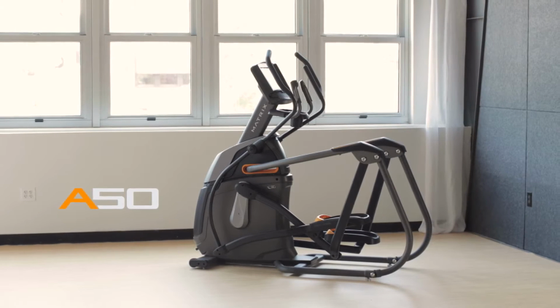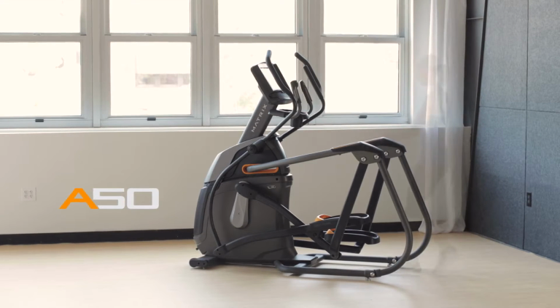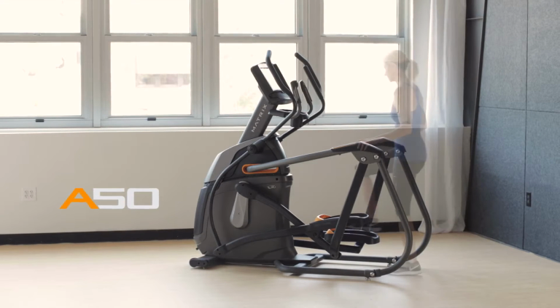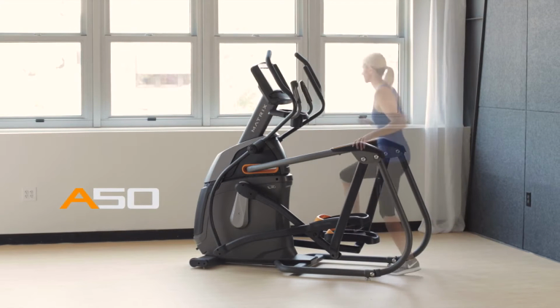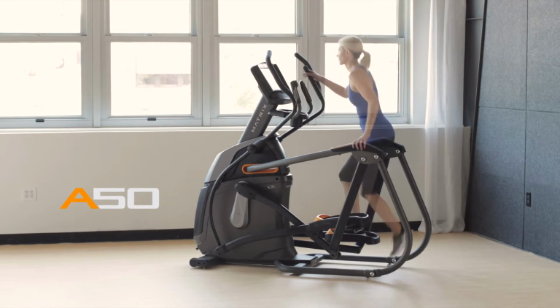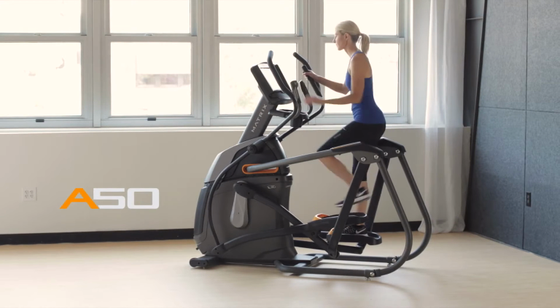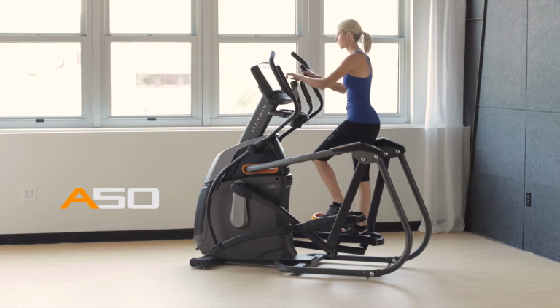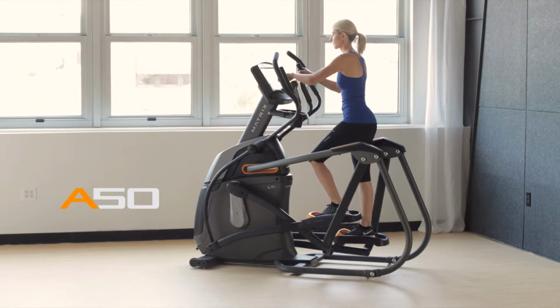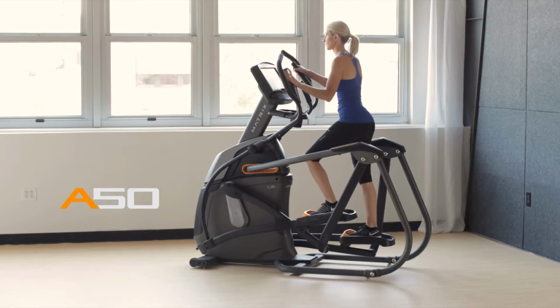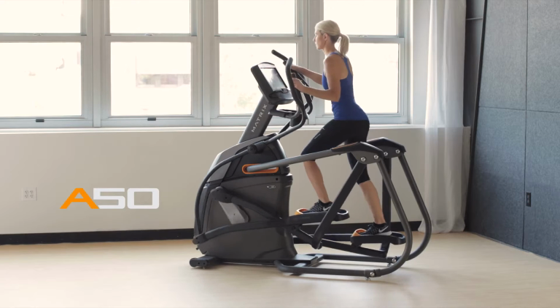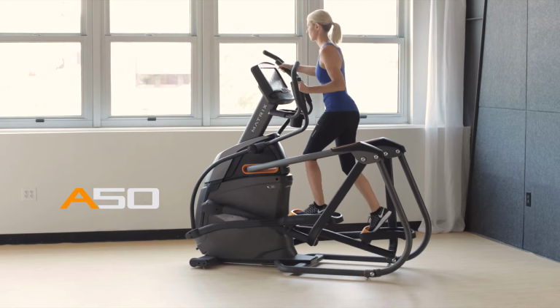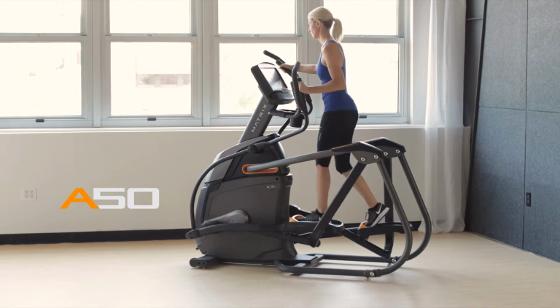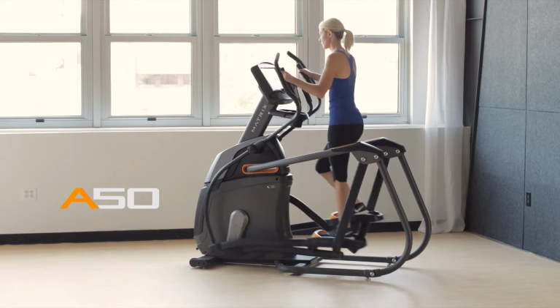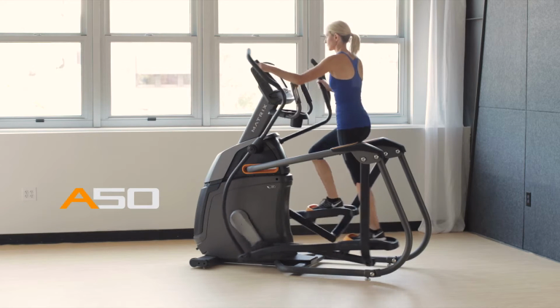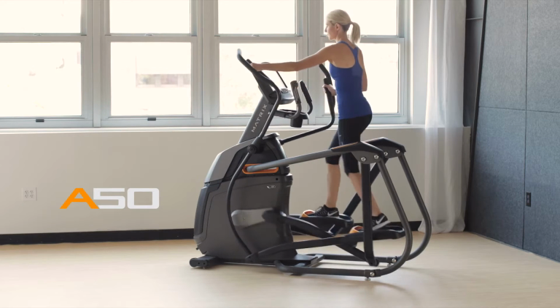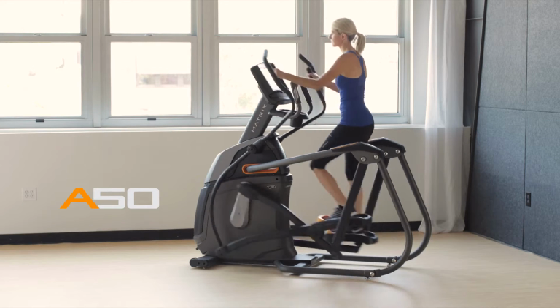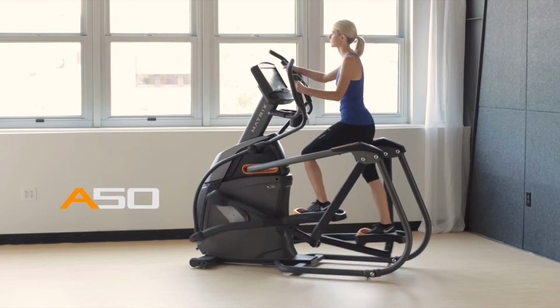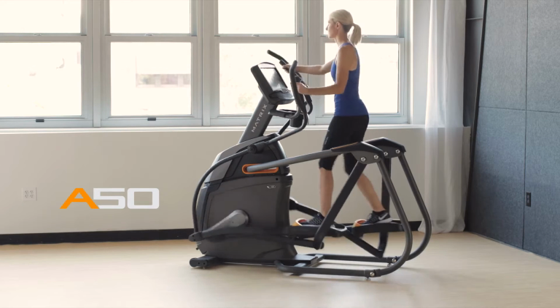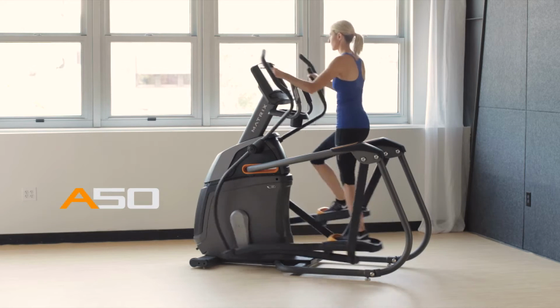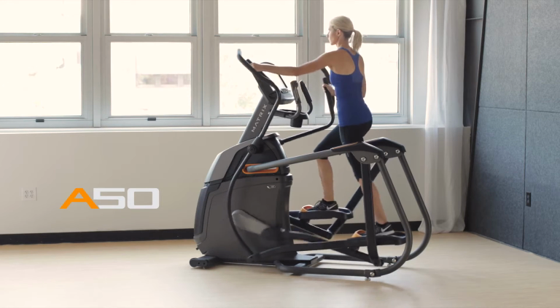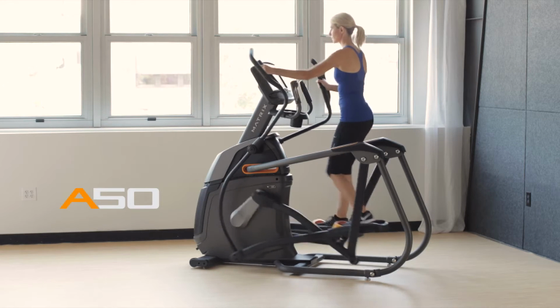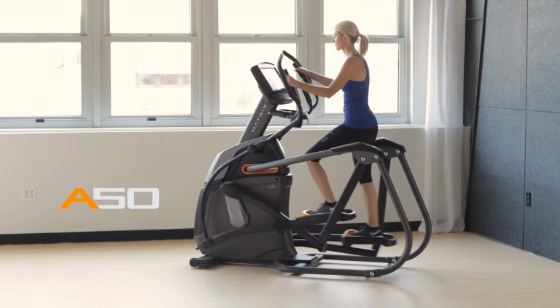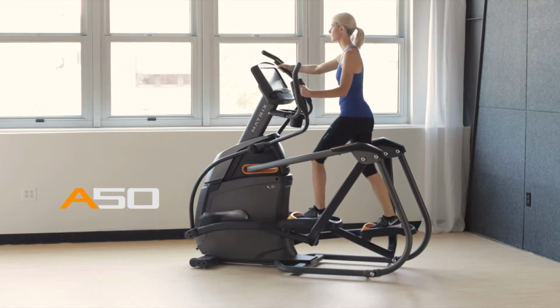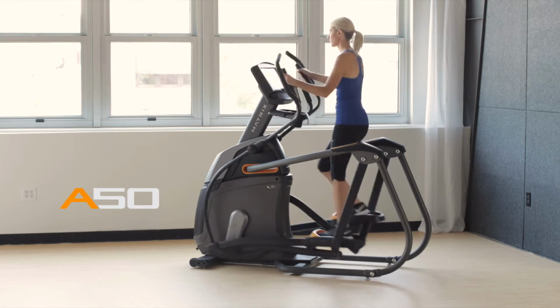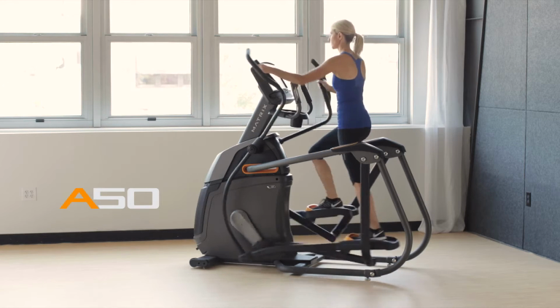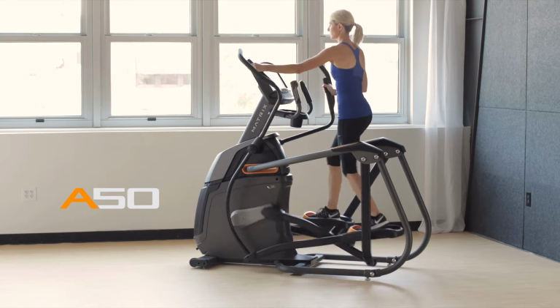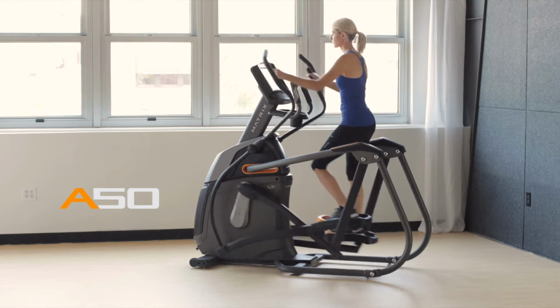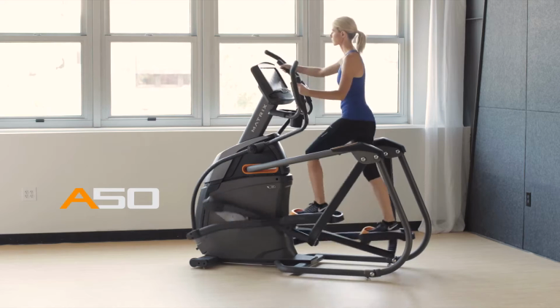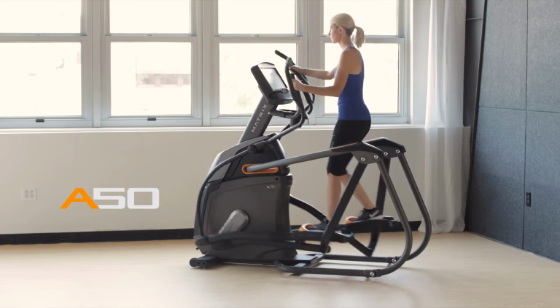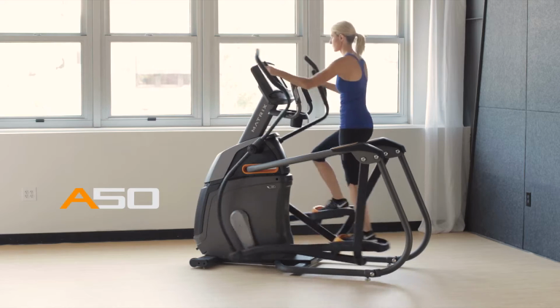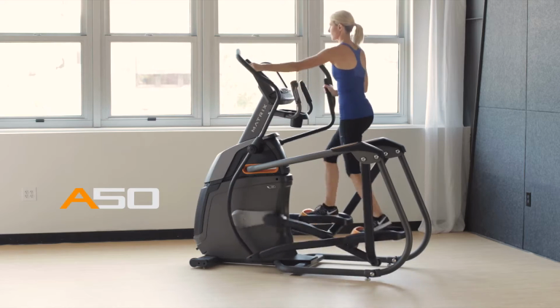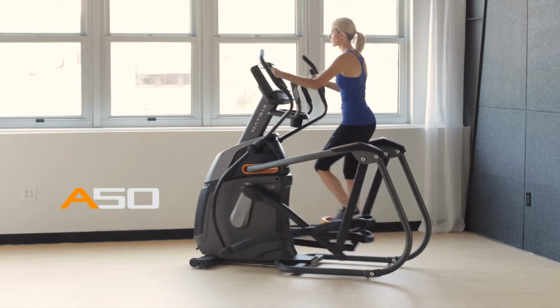If you want an exceptionally smooth, ultra comfortable exercise experience in the comfort of your own home, you'll want to bring home our A50 Ascent Trainer.